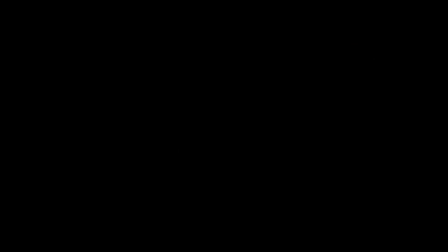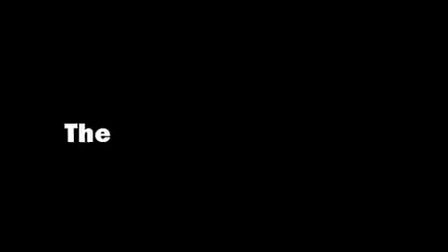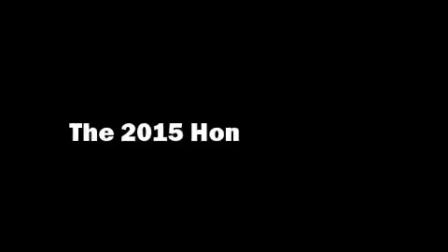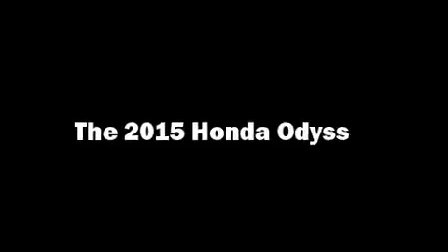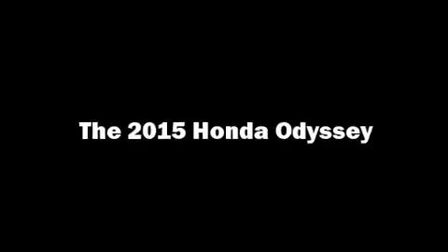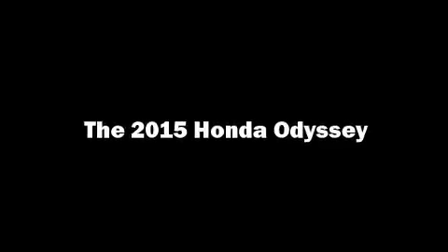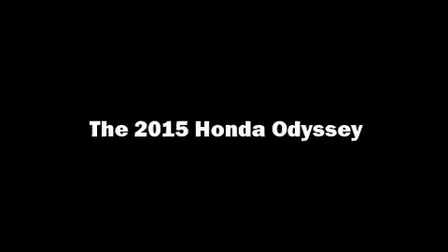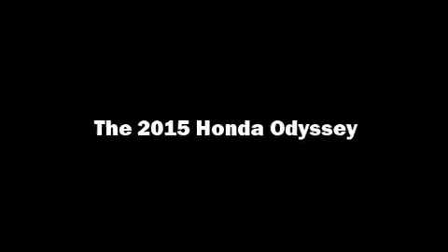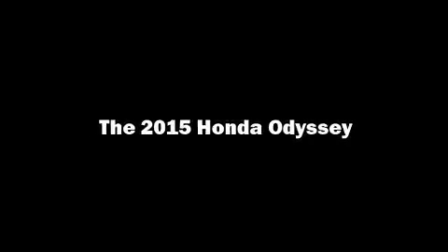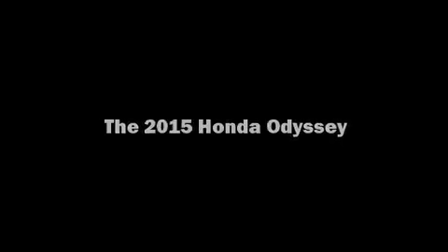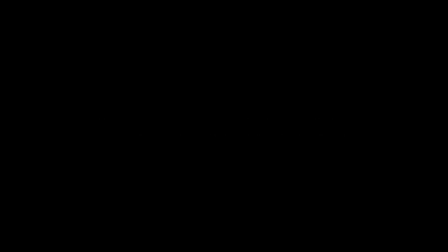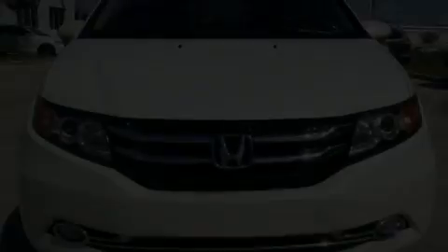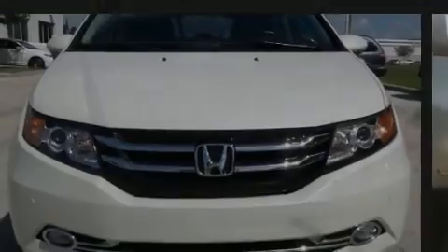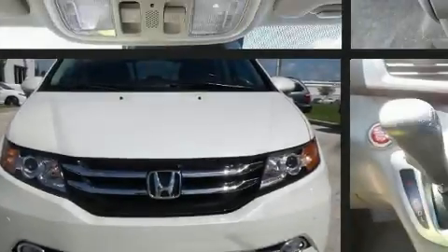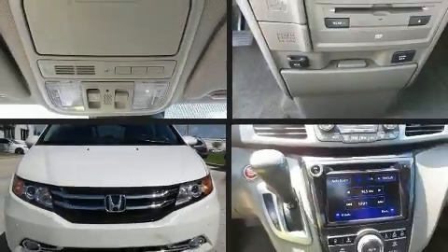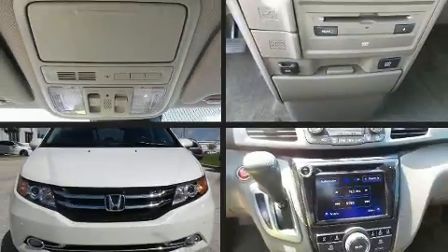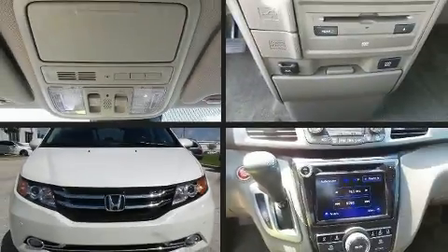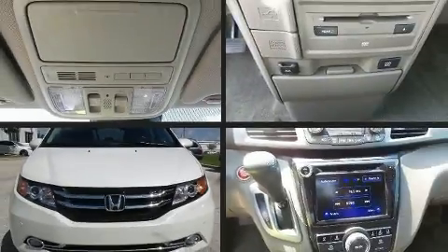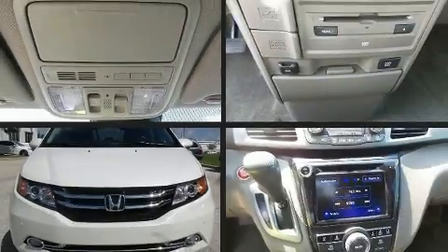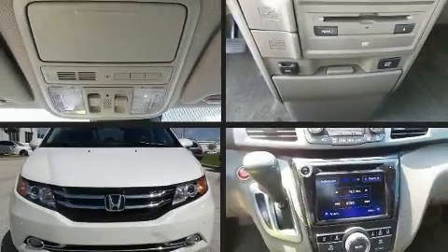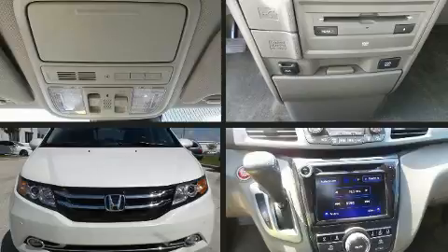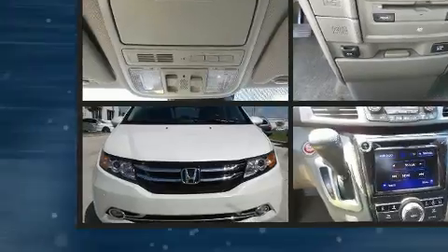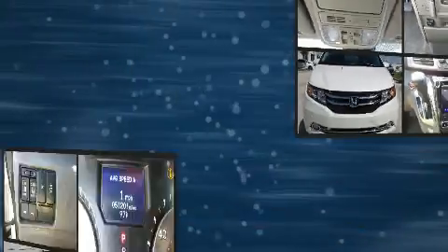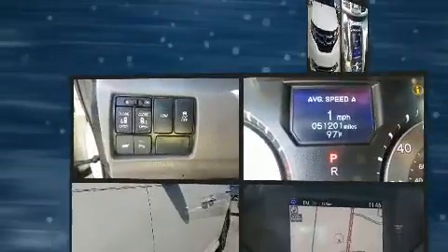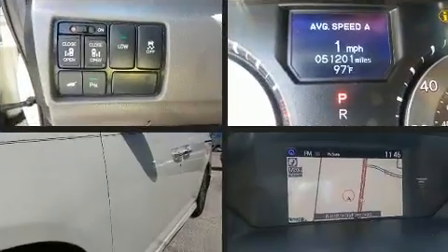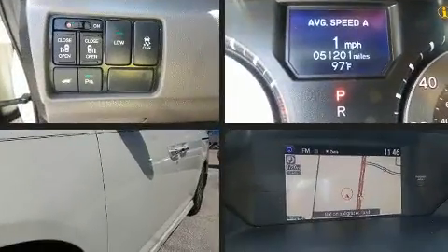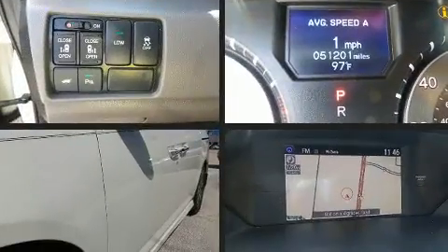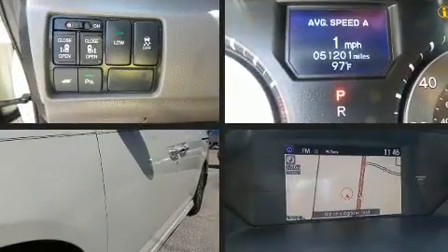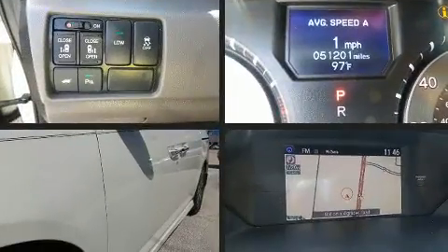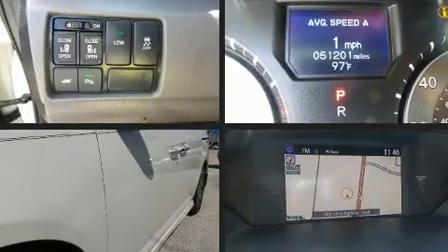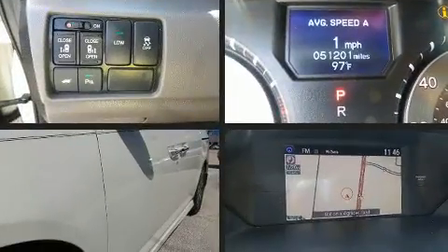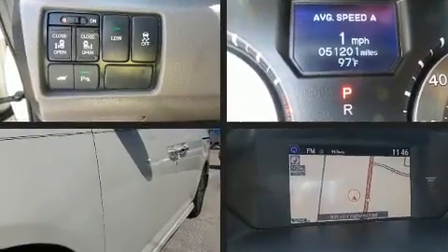Discerning drivers will appreciate the 2015 Honda Odyssey. This eight-passenger van just recently passed the 50,000 mile mark.